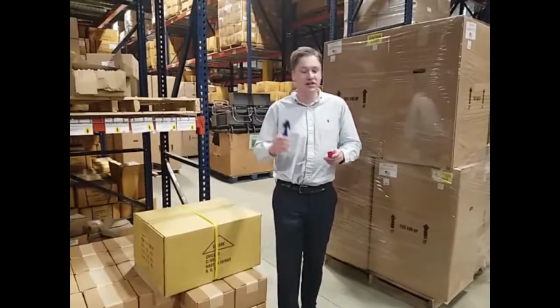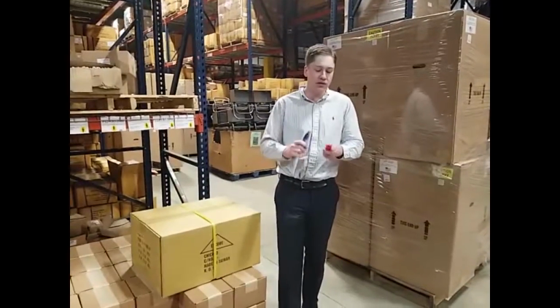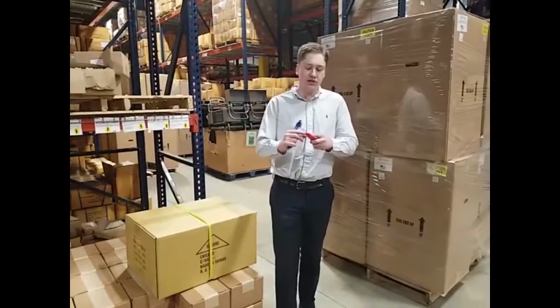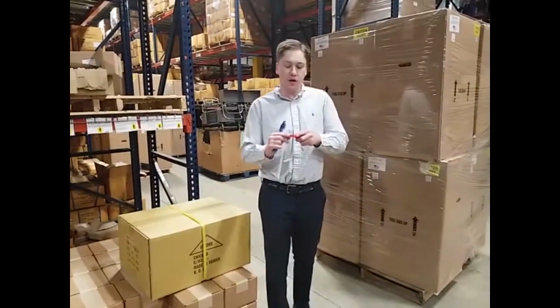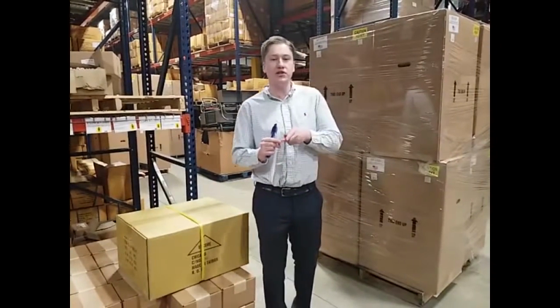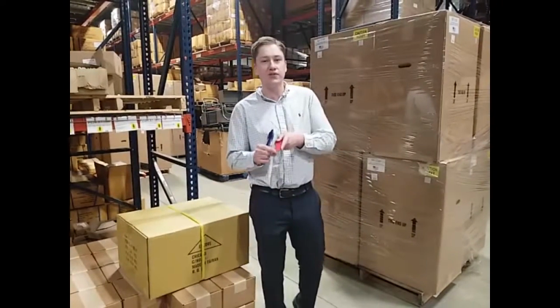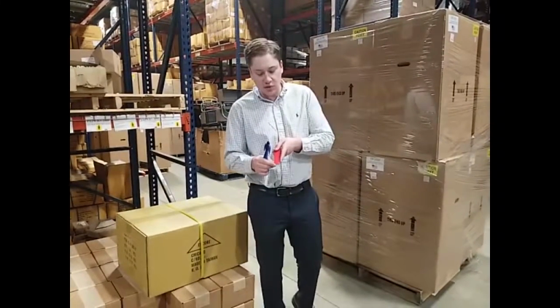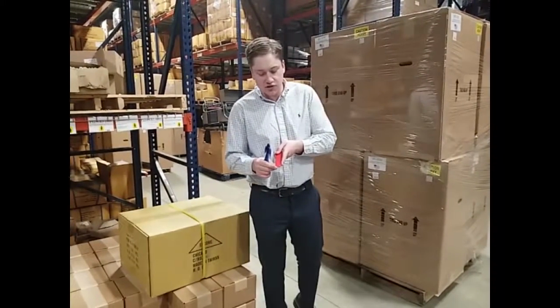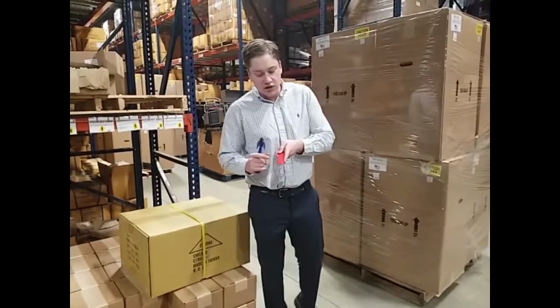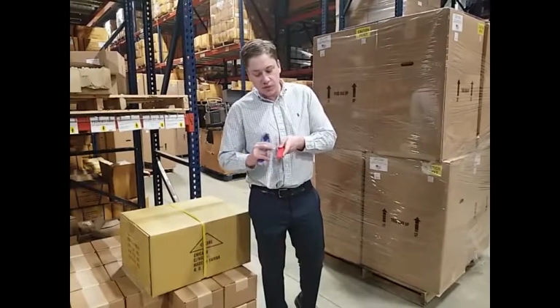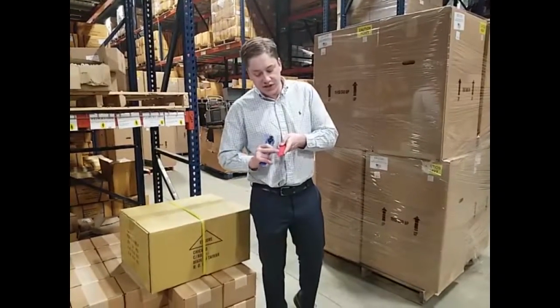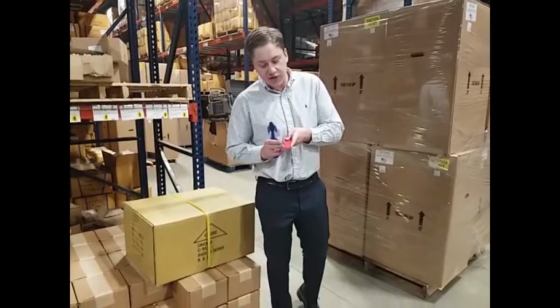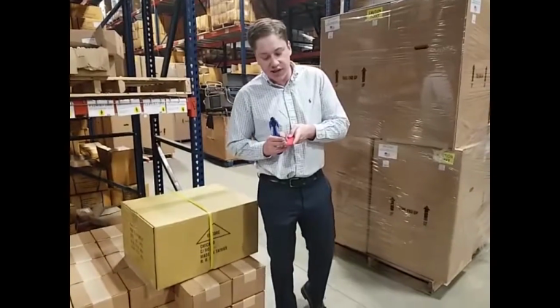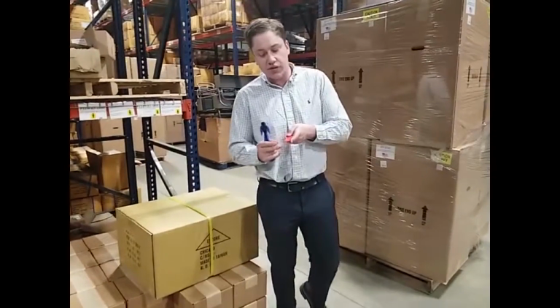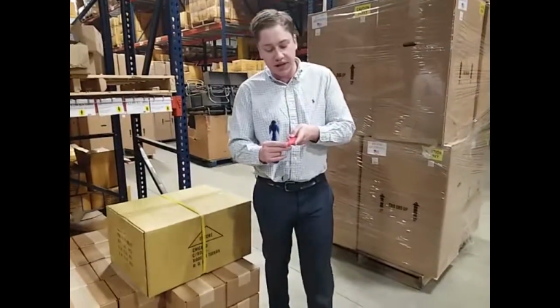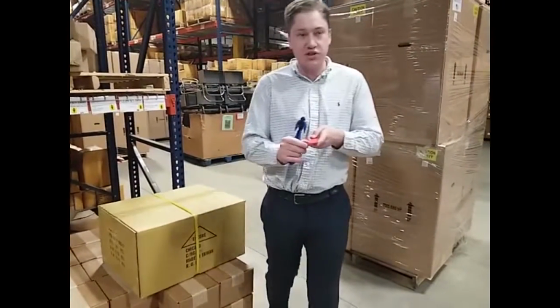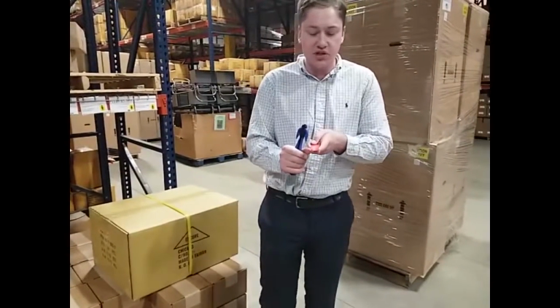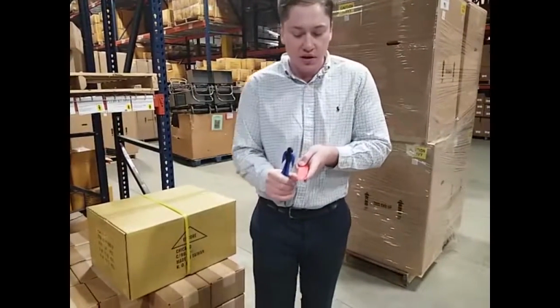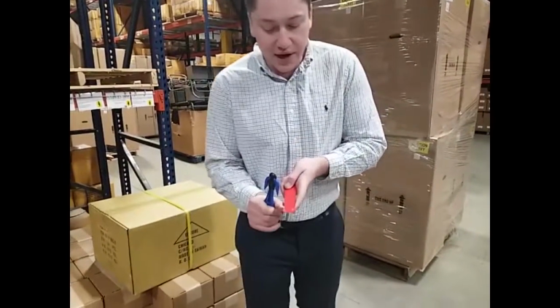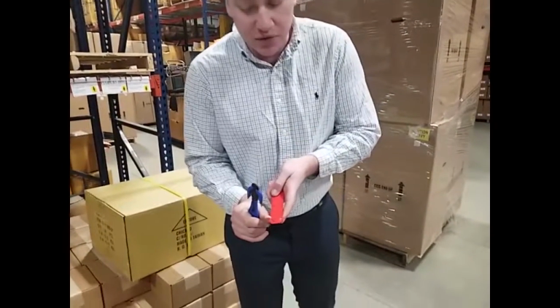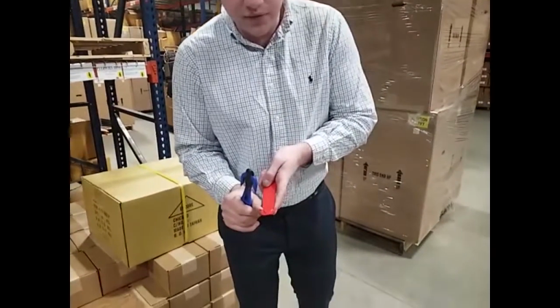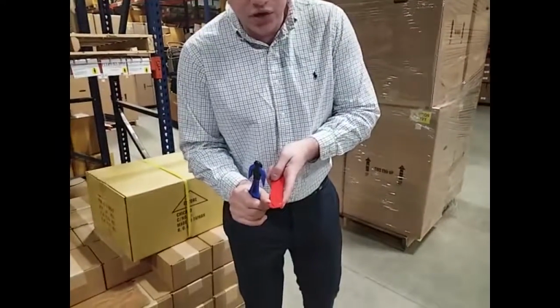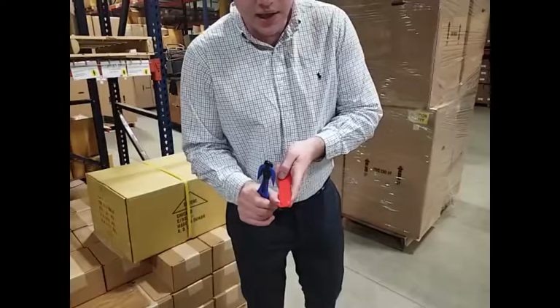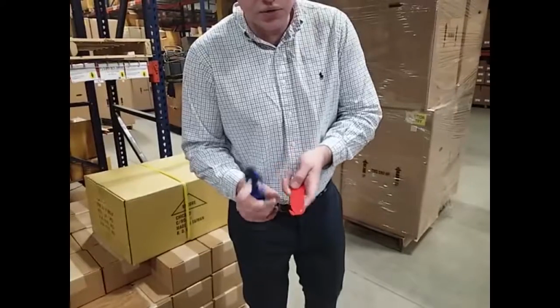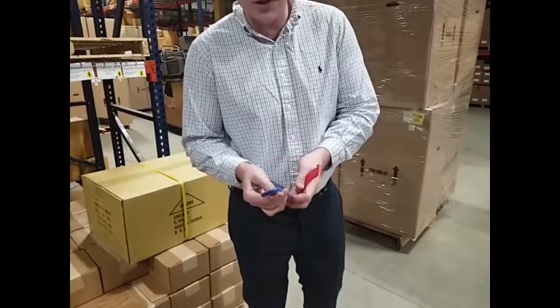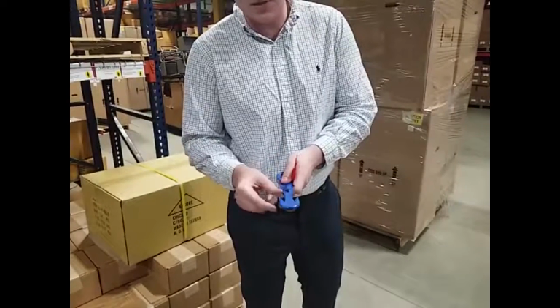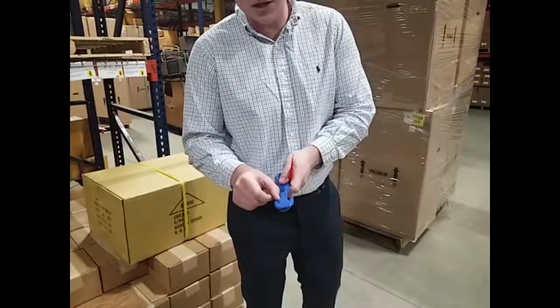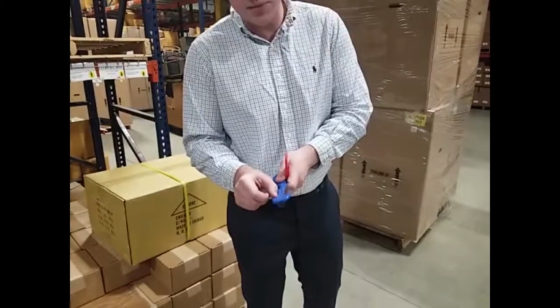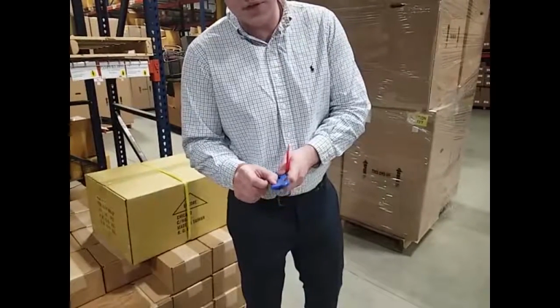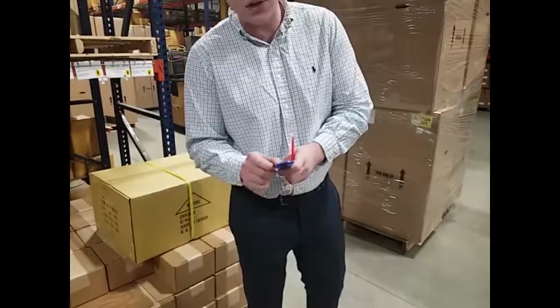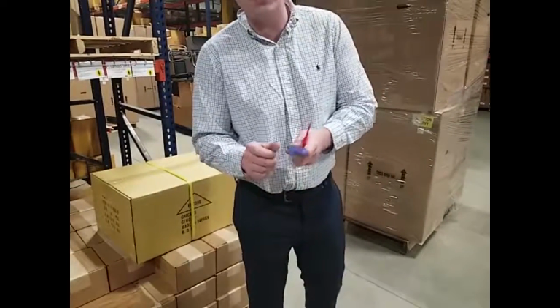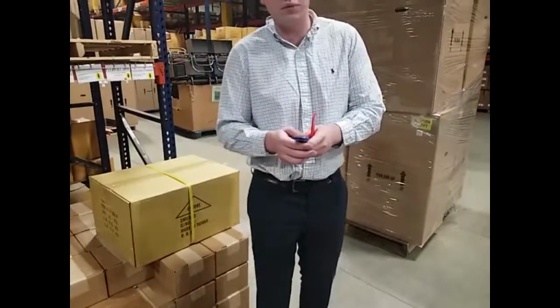These days, all the rage is safety in warehouses, so these knives are designed so that the blades themselves are not exposed. Even if you try to cut yourself with them, you're not going to be able to get your fingers really anywhere near those blades.